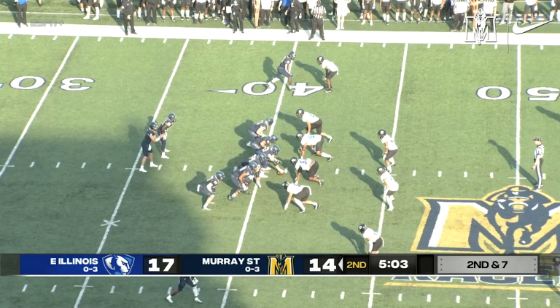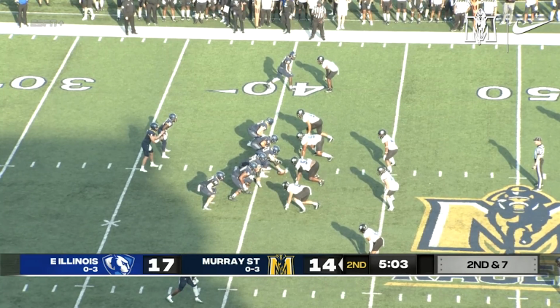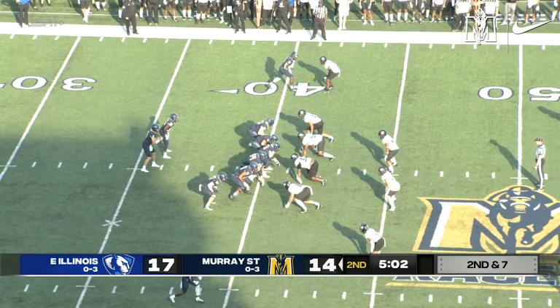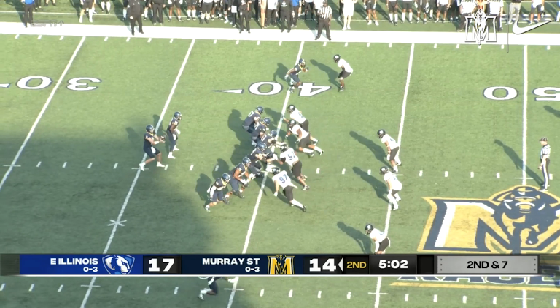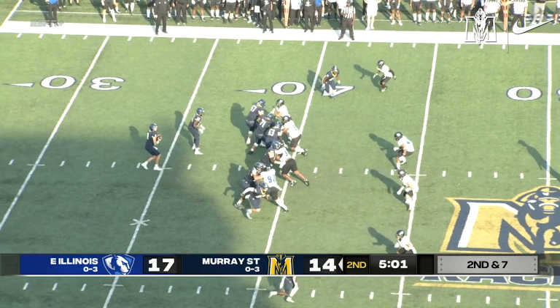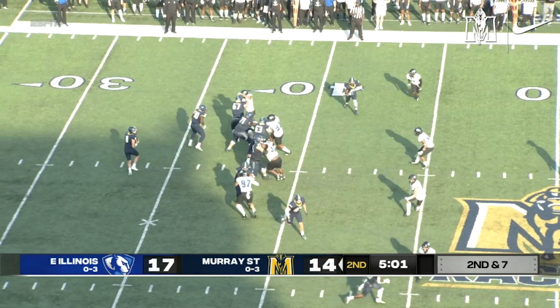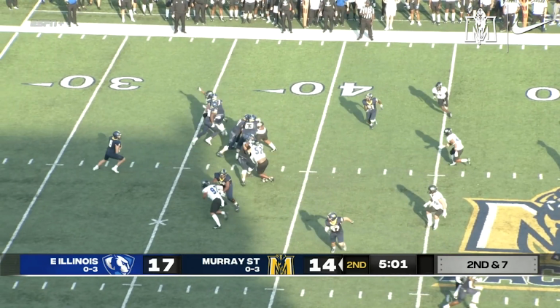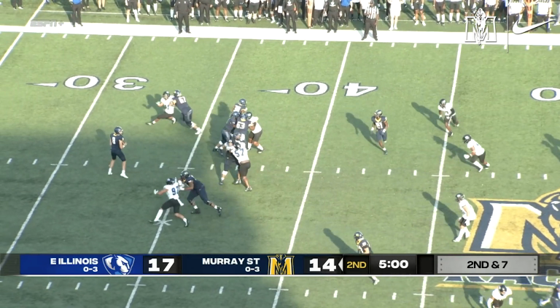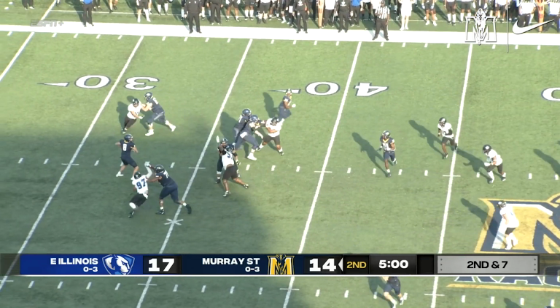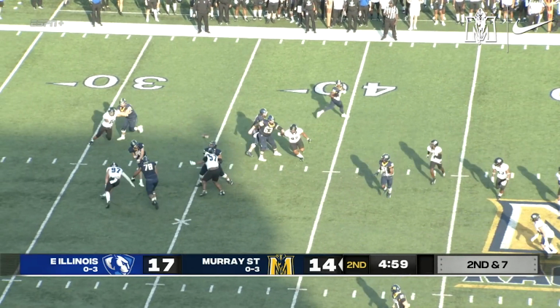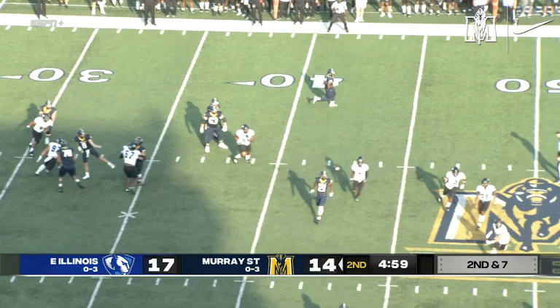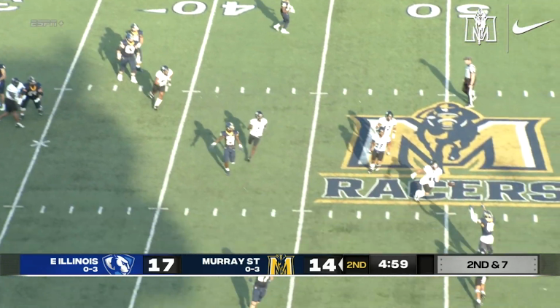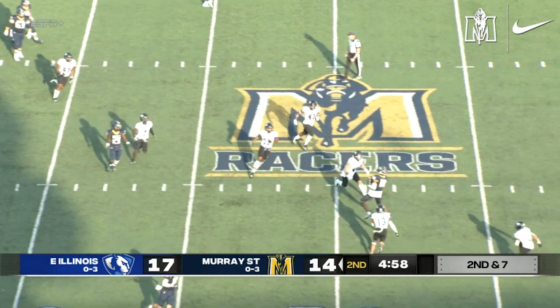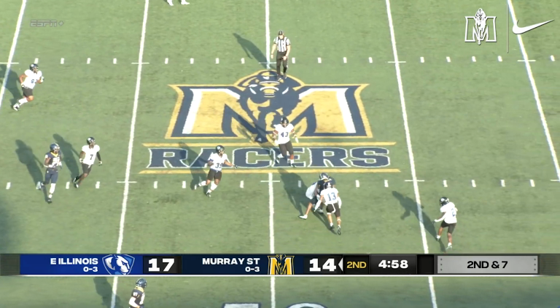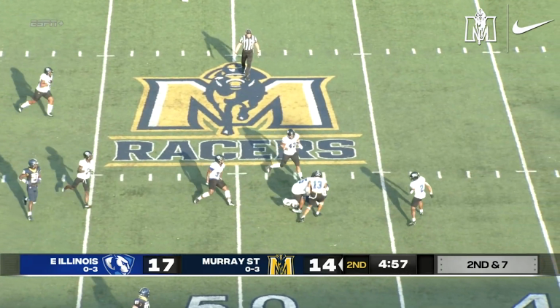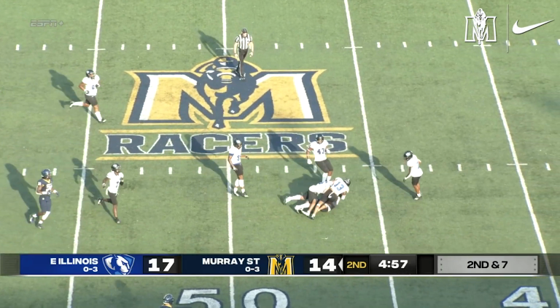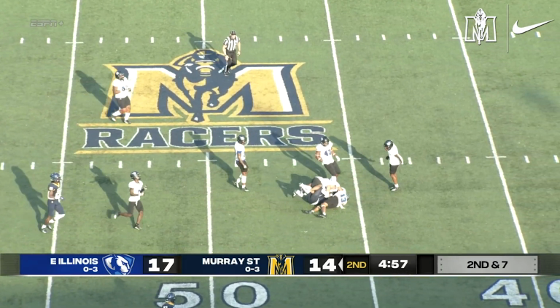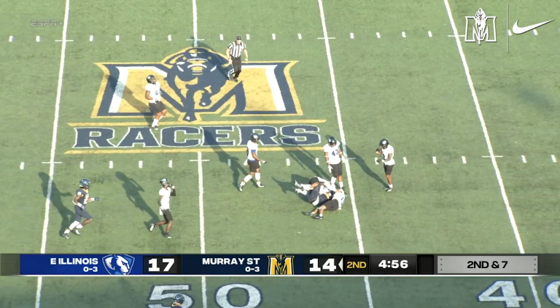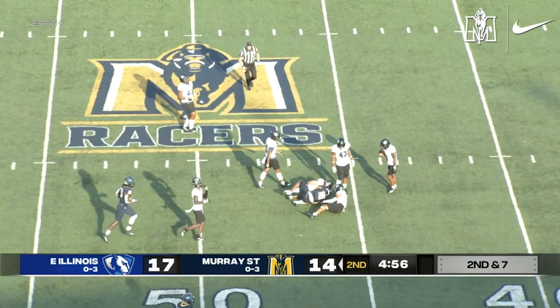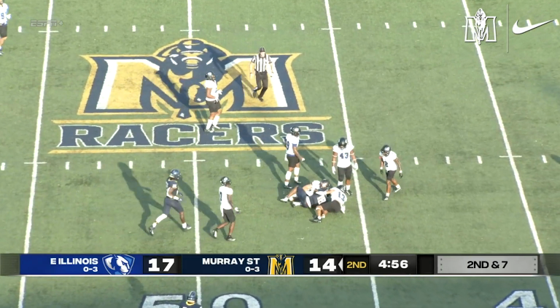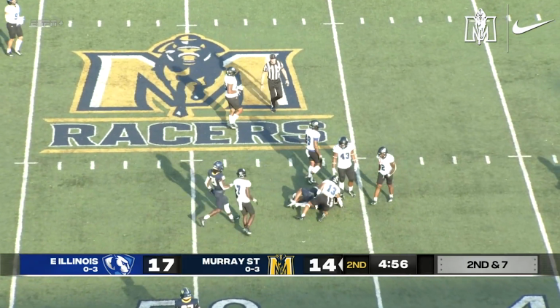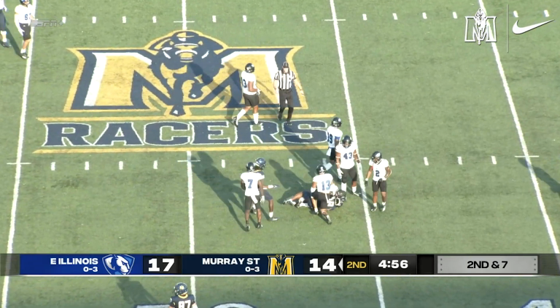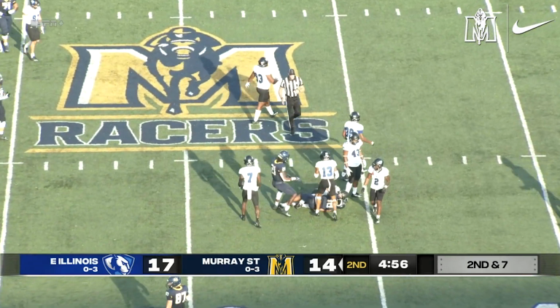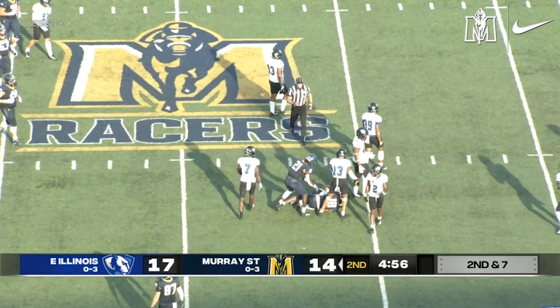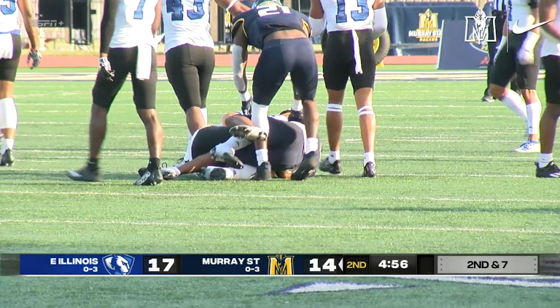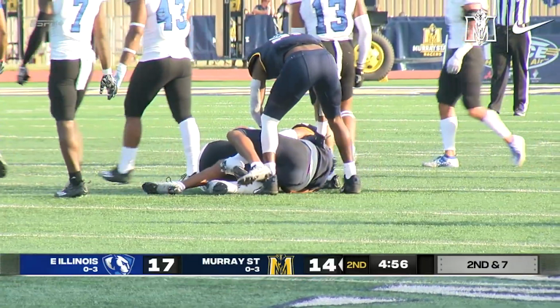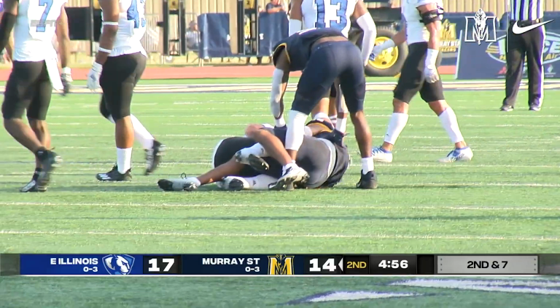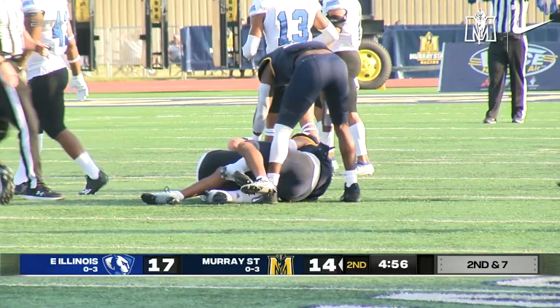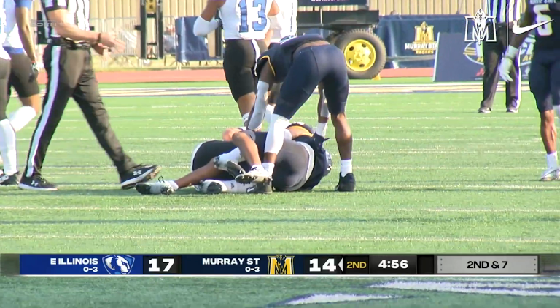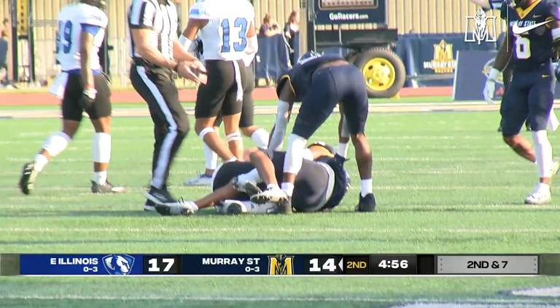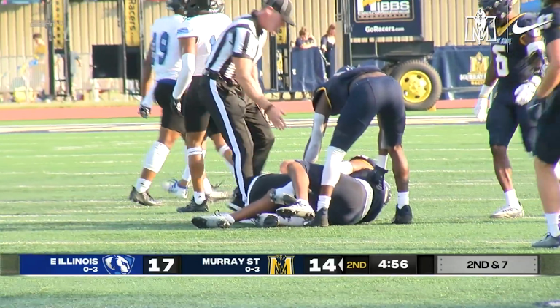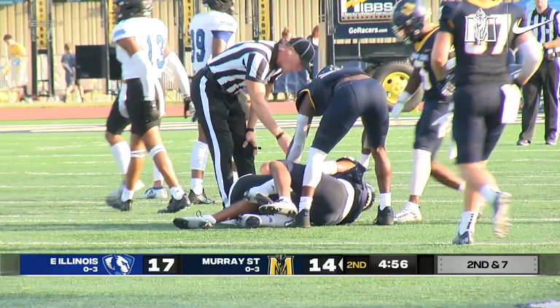Quarterback Stinson will draw back into the pocket. Two-step drop. Looks downfield. He fires. And a leaping catch by Shields at the 49, falls back to the 47. Another Racer first down.